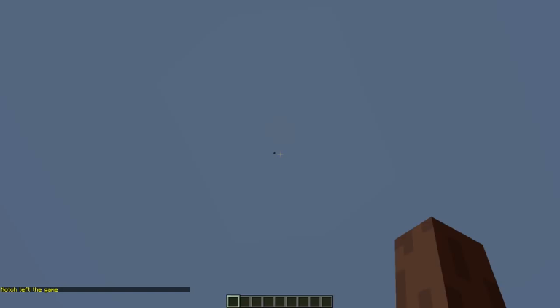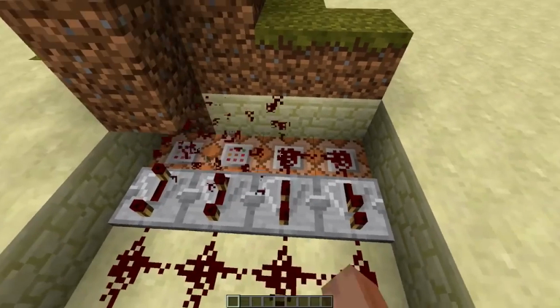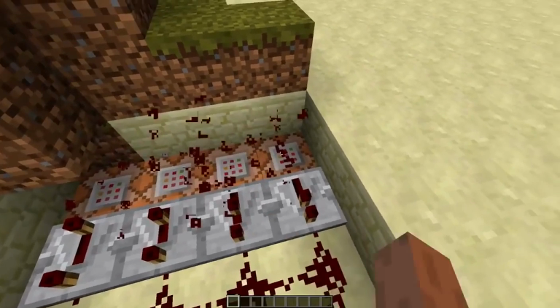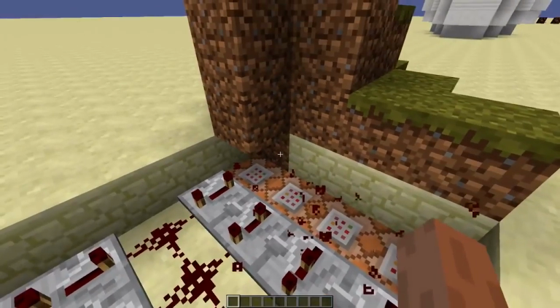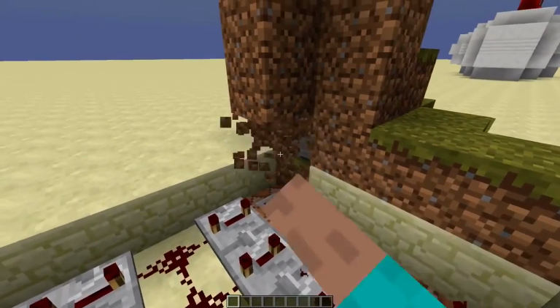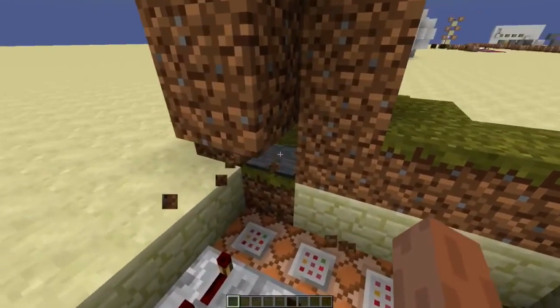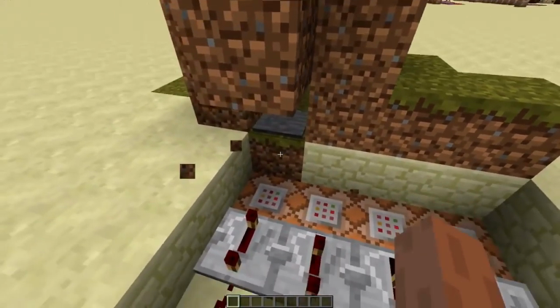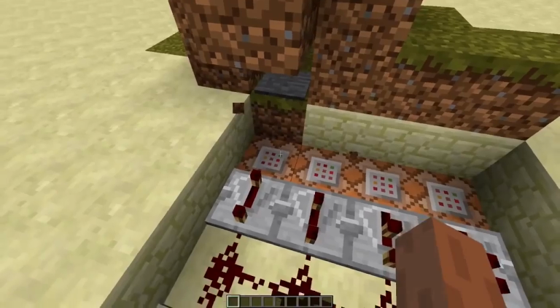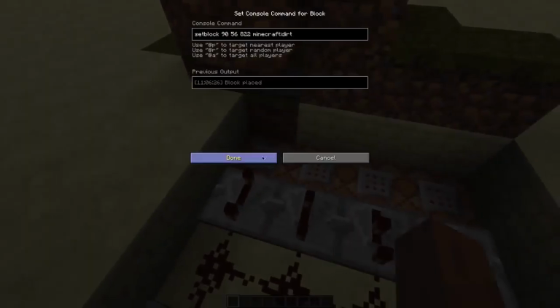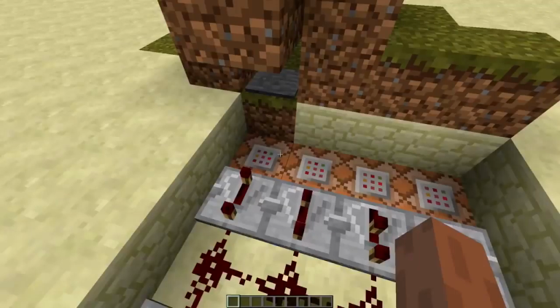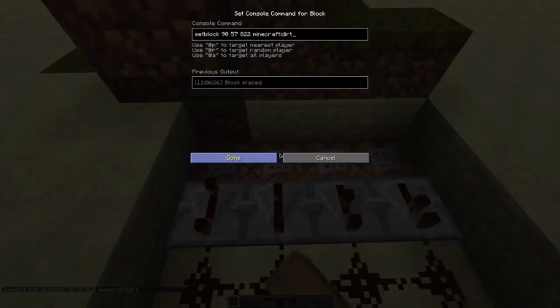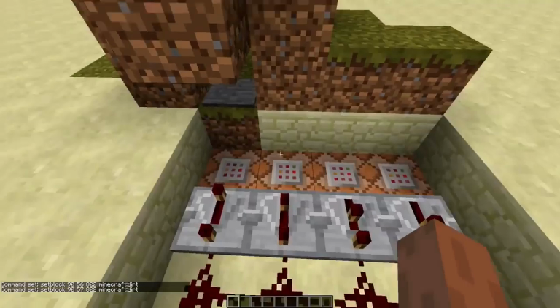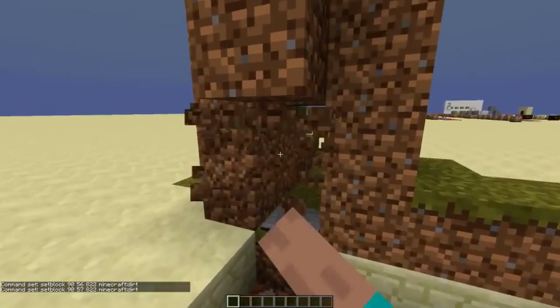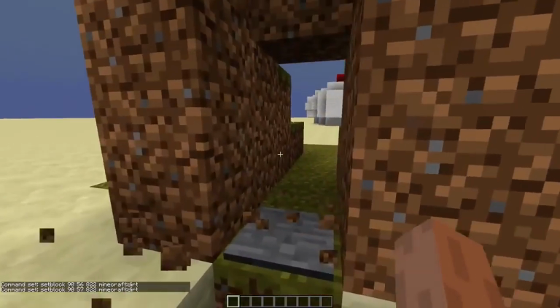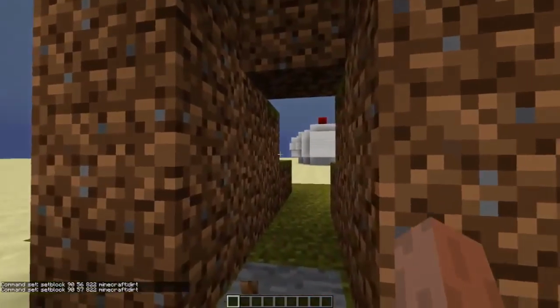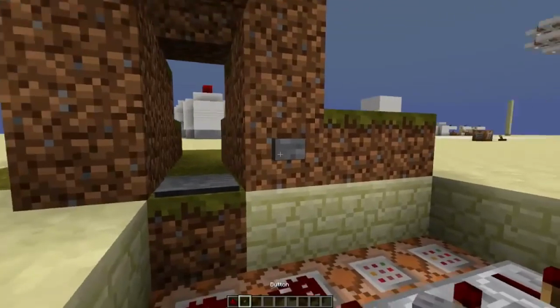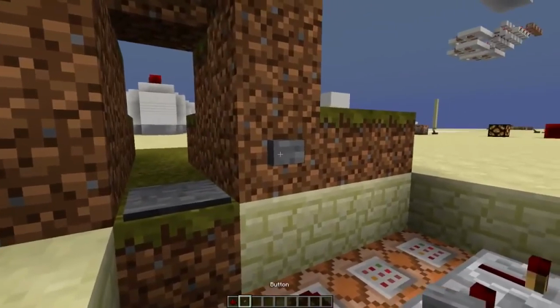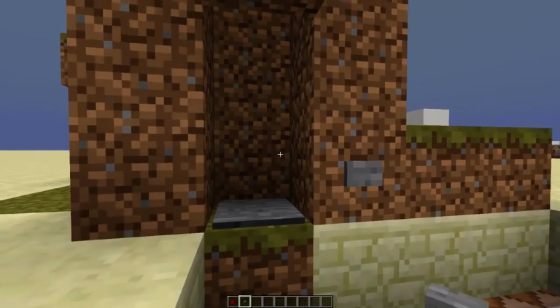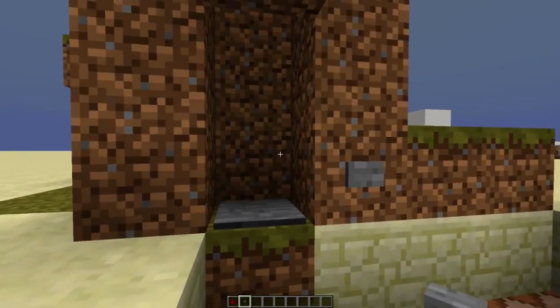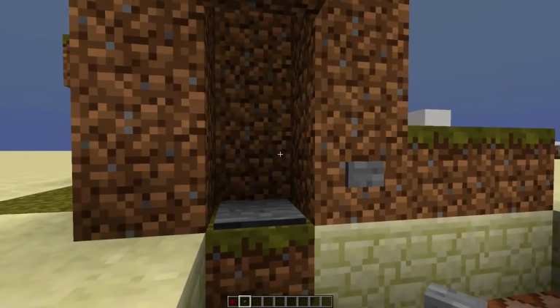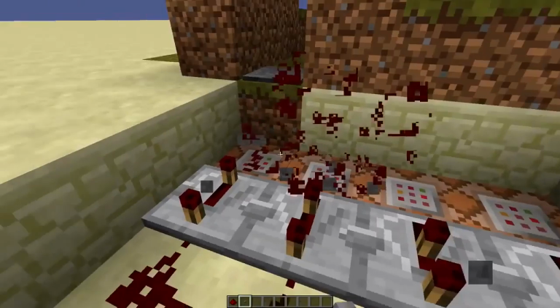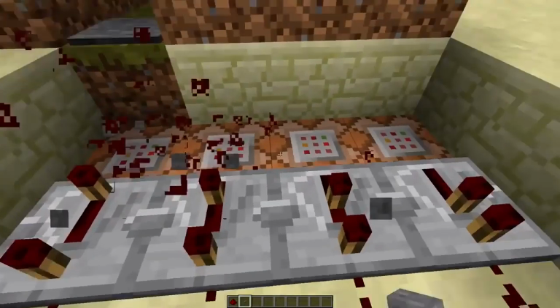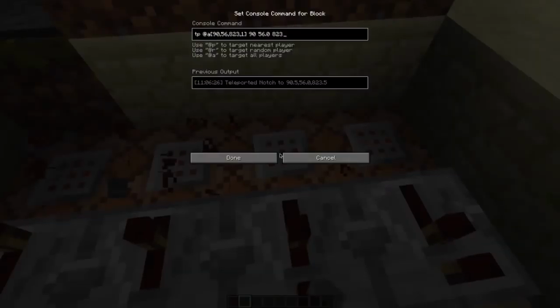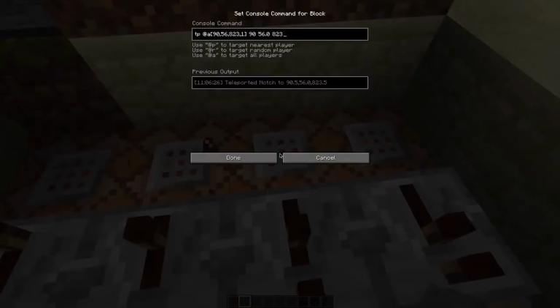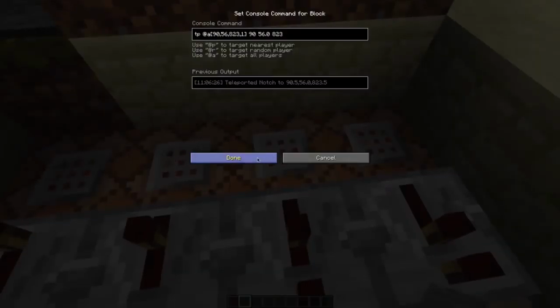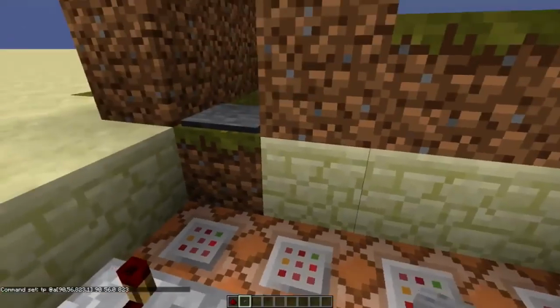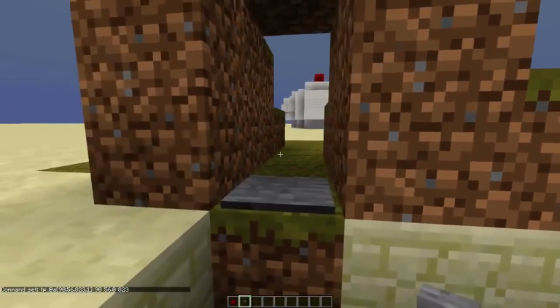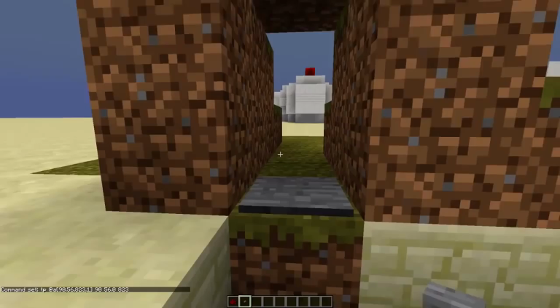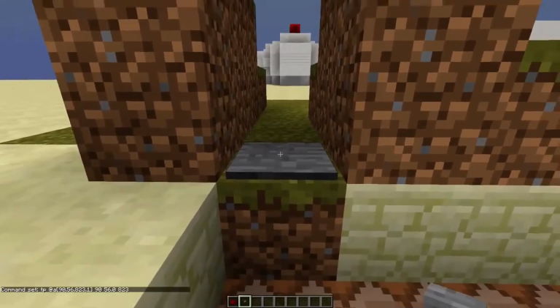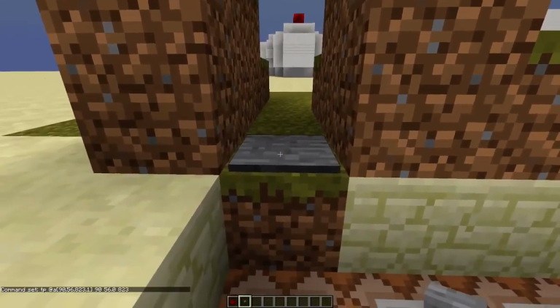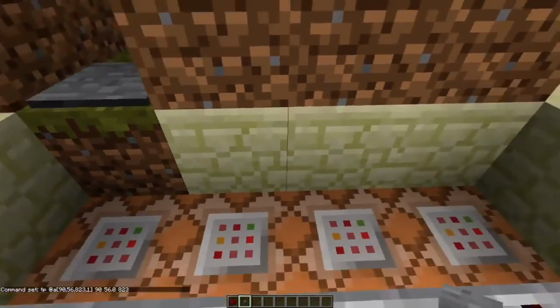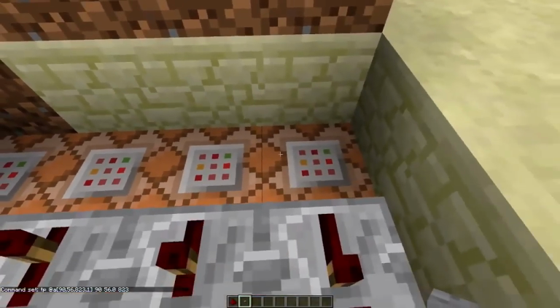So here's how it works. The pressure plate is connected to these four command blocks. These command blocks over here will set these blocks to dirt, as you can see. This command block will teleport you in the middle of the pressure plate, so you won't get stuck in the blocks that get set to dirt.